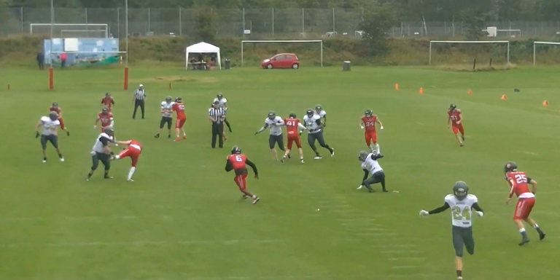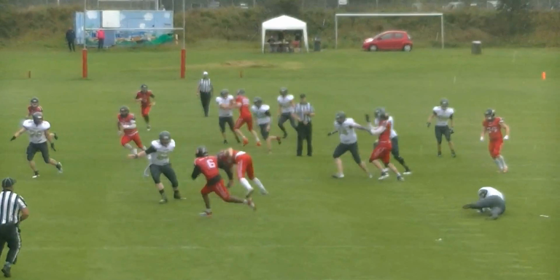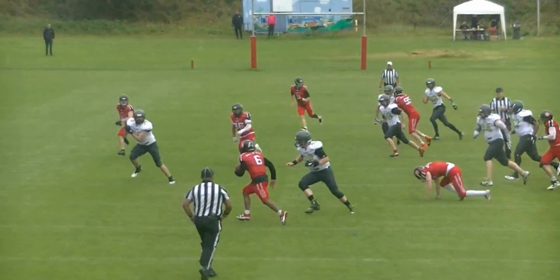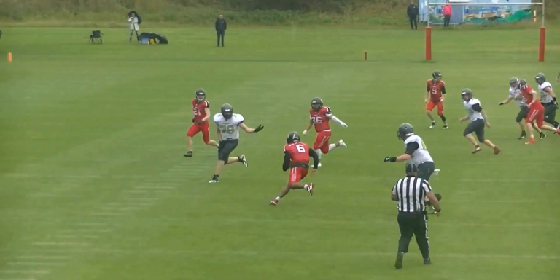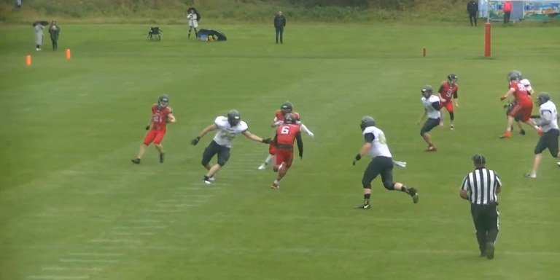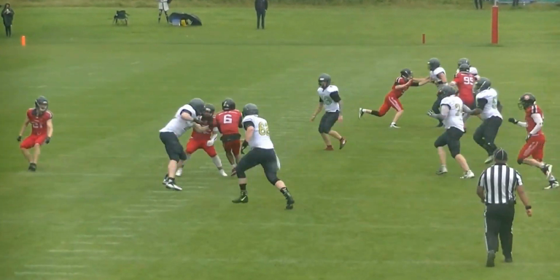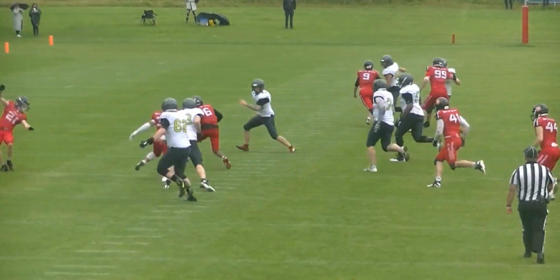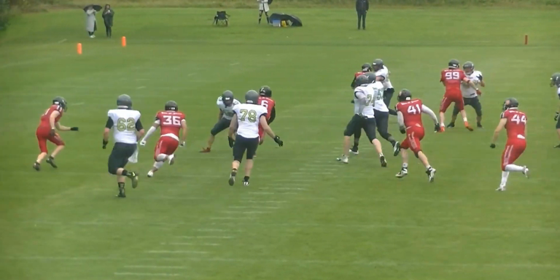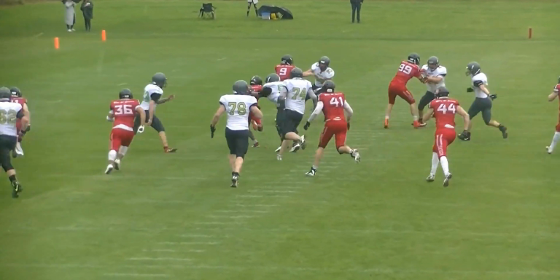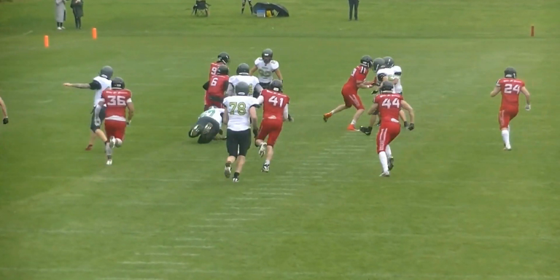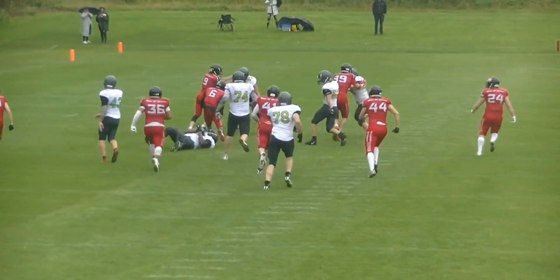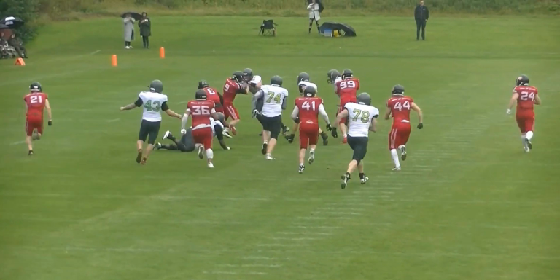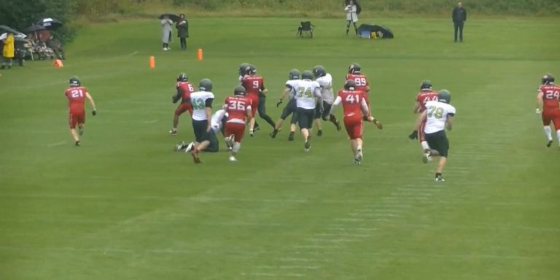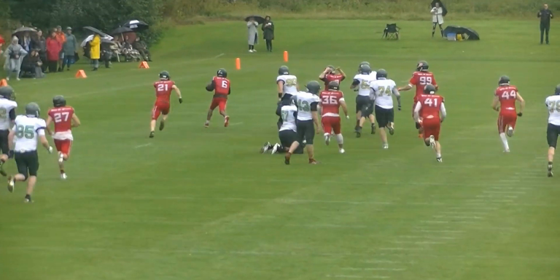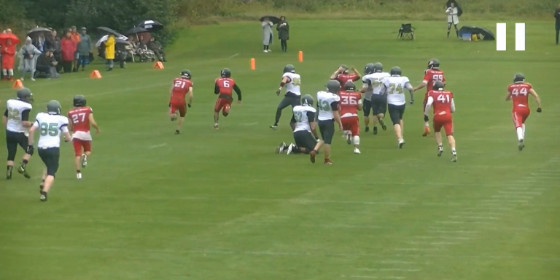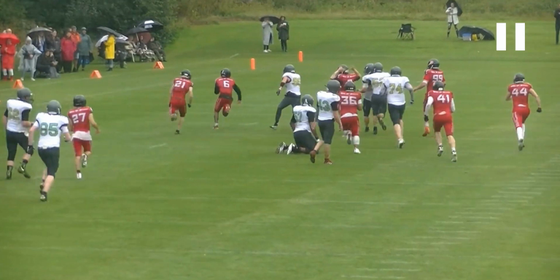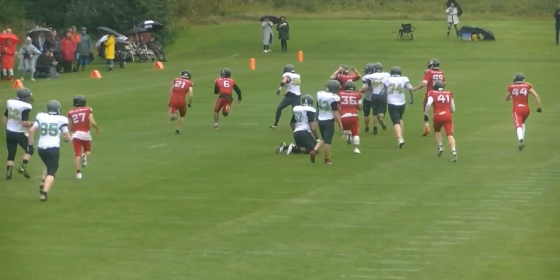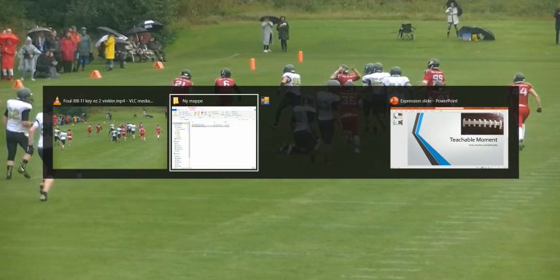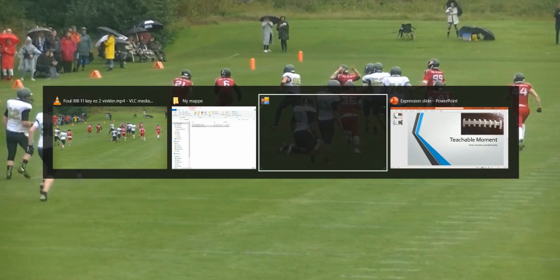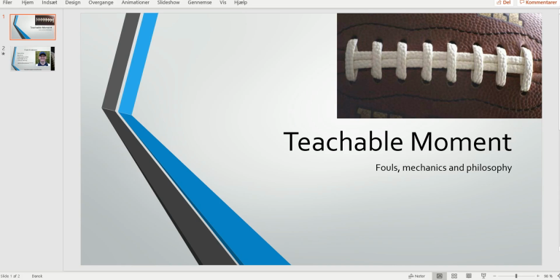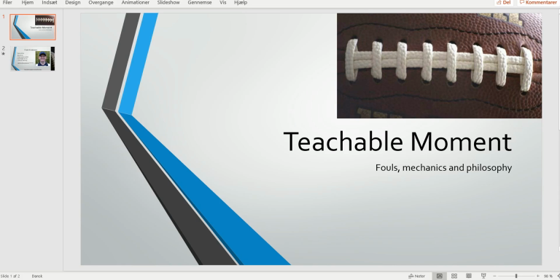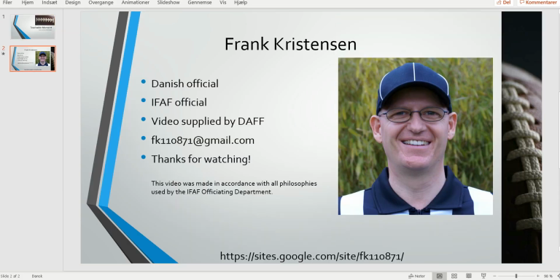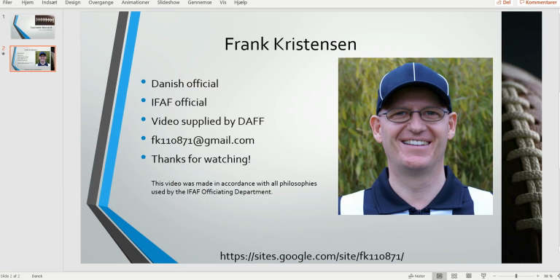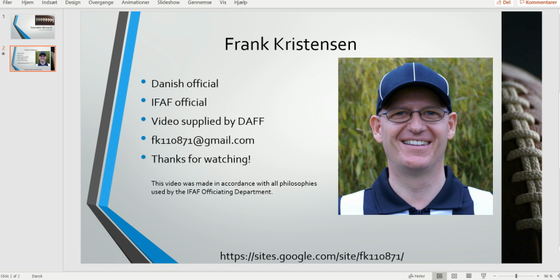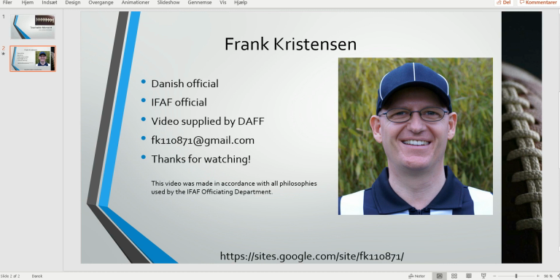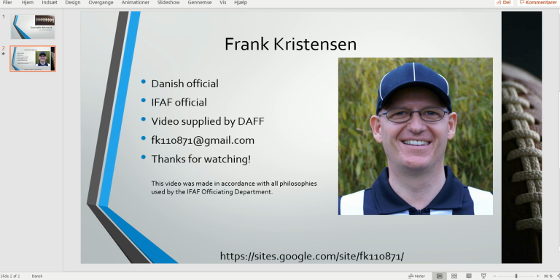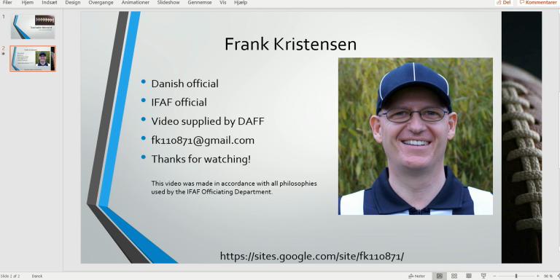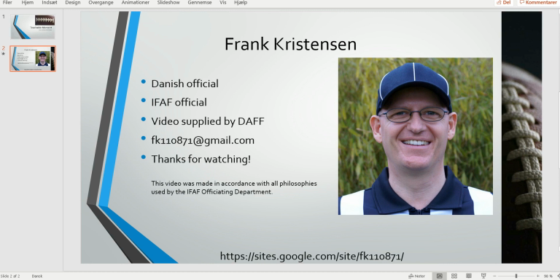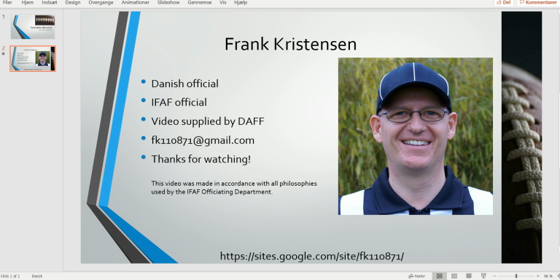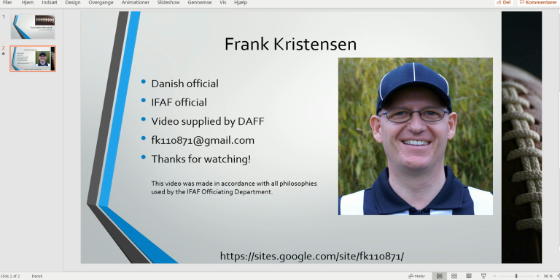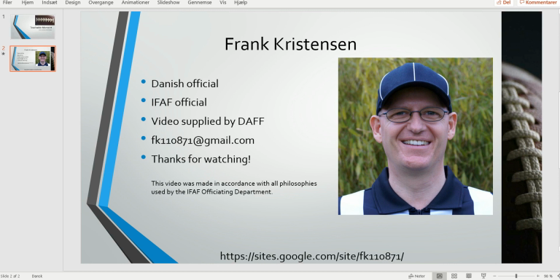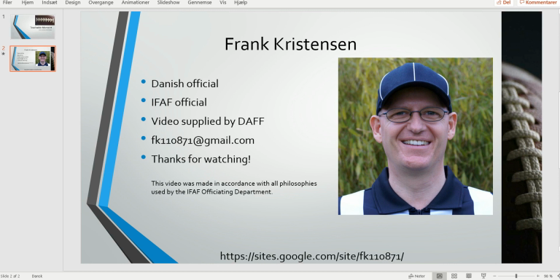So no reason for us to miss this — the field judge should be all over this. And that was it for this edition of the Bite-Sized Training Take. As always, thank you for watching.